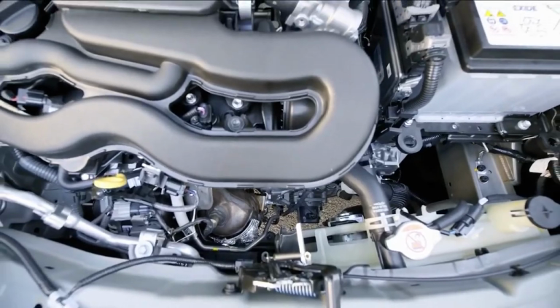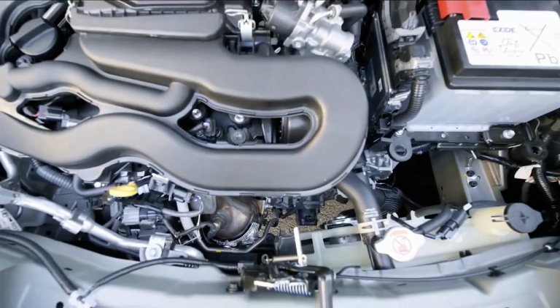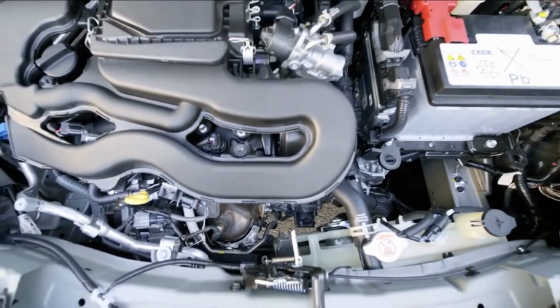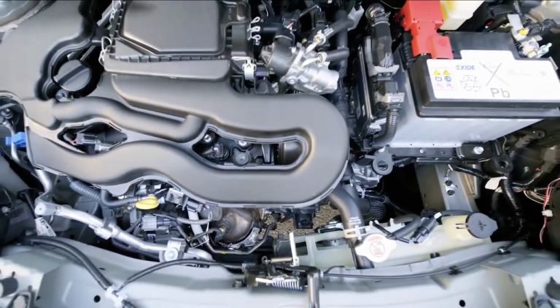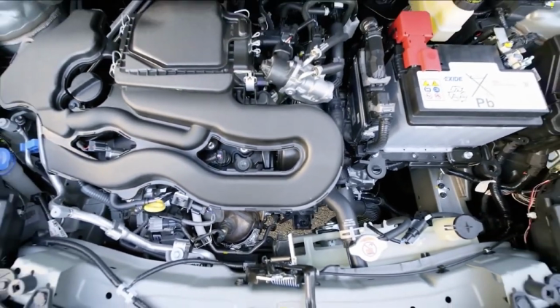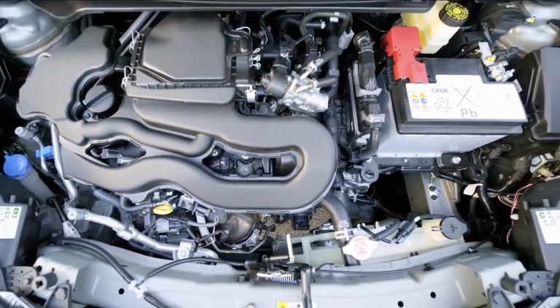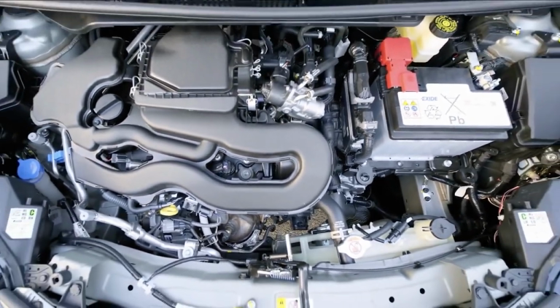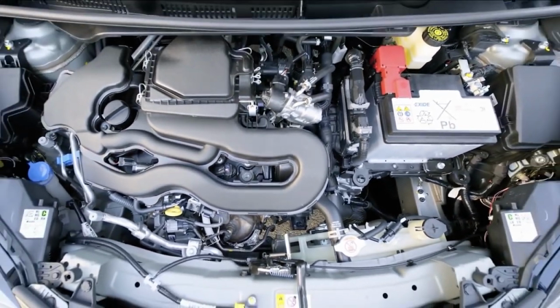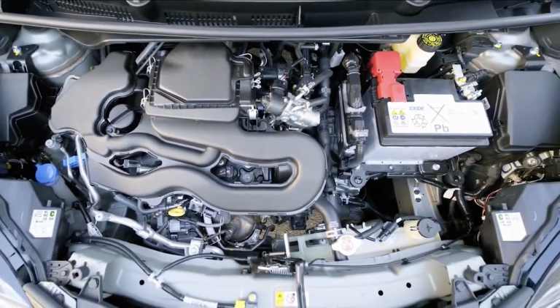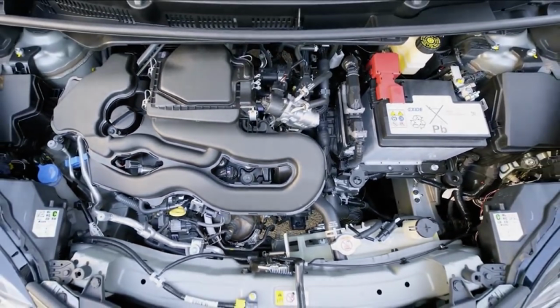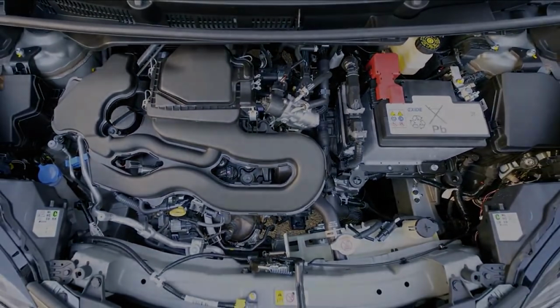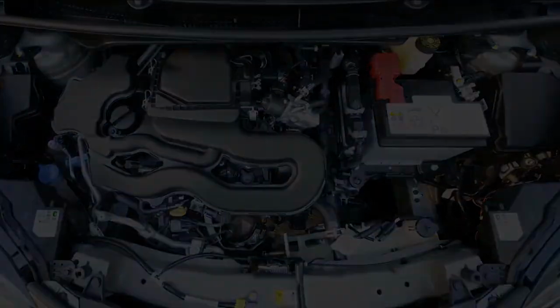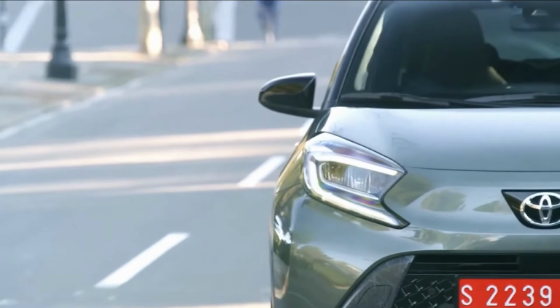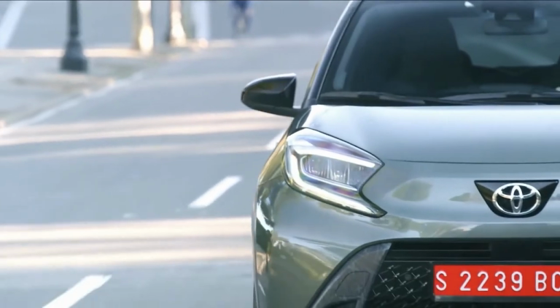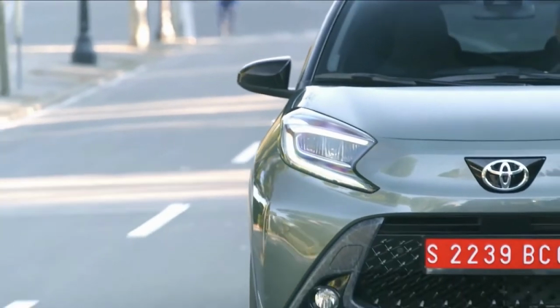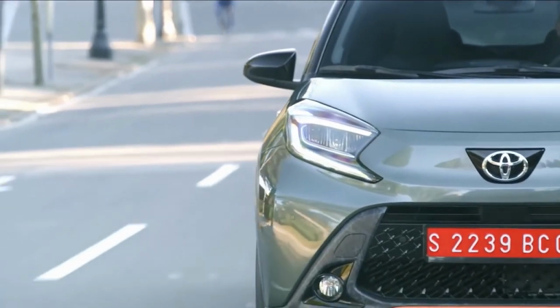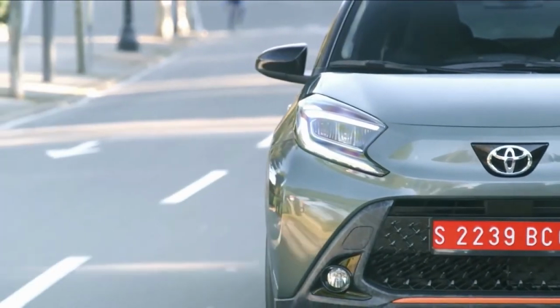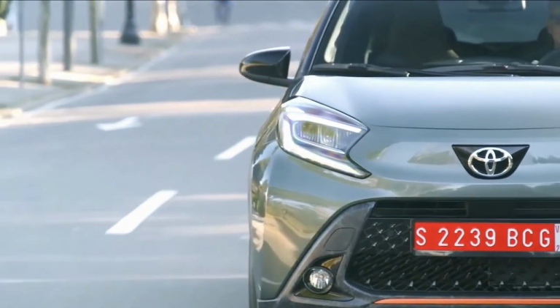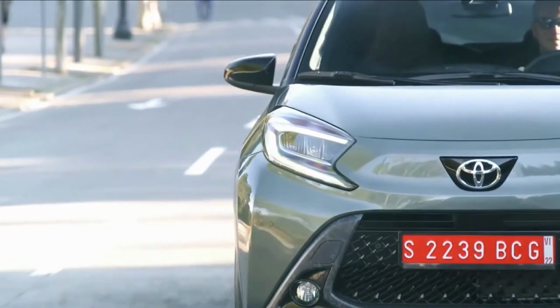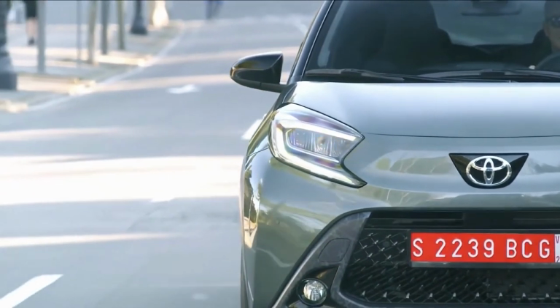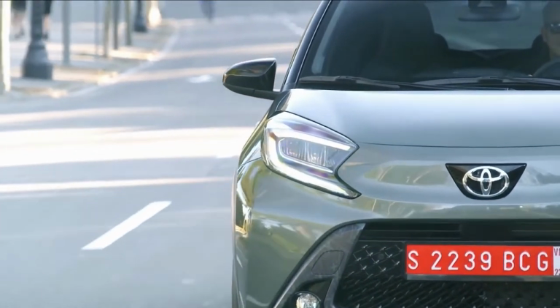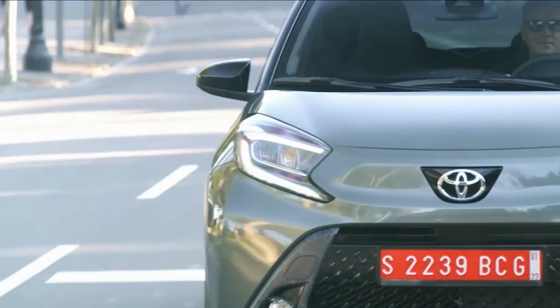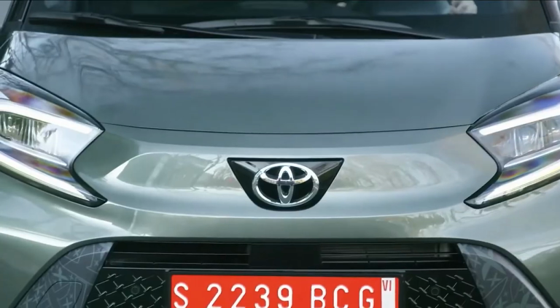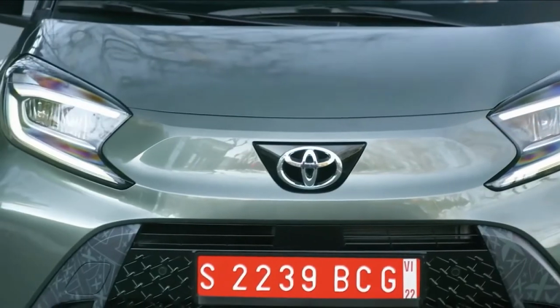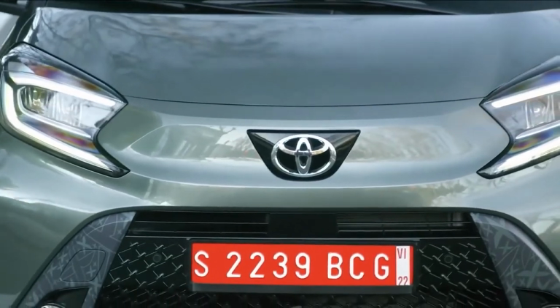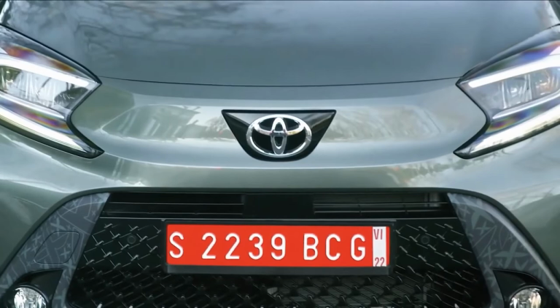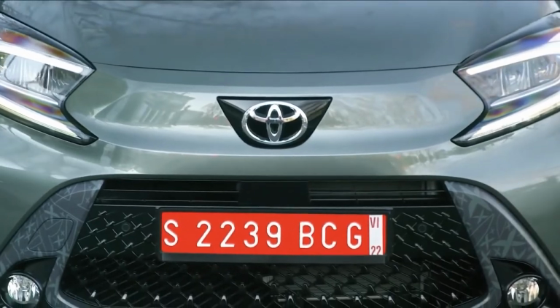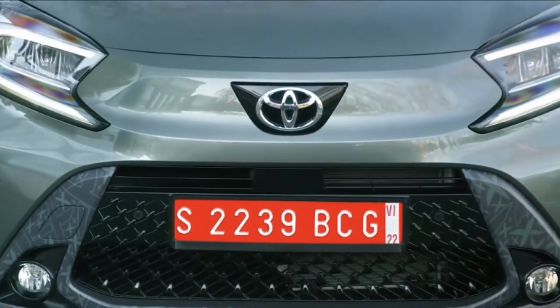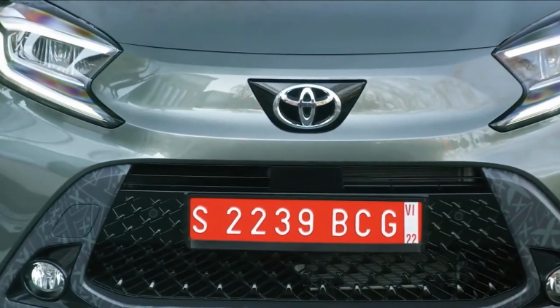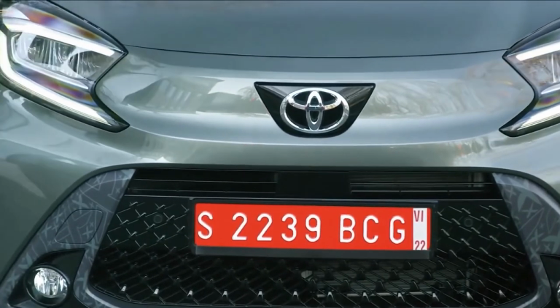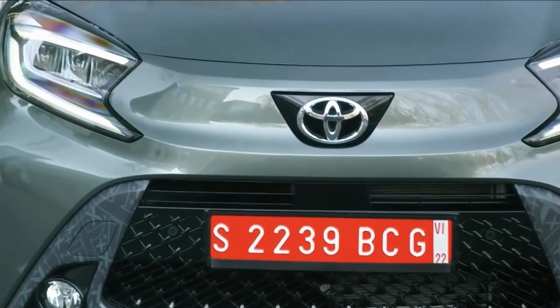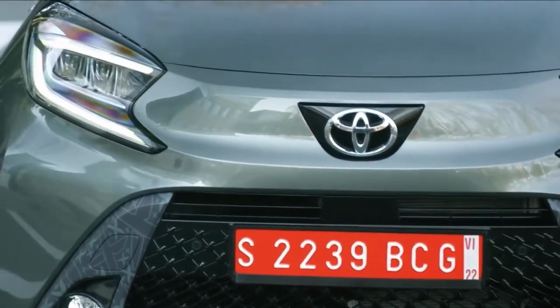Under the hood, the new car has the same 1.0-liter three-cylinder engine as the outgoing Aygo, but it rides on a new GAB platform and there won't be any siblings from Citroën or Peugeot.